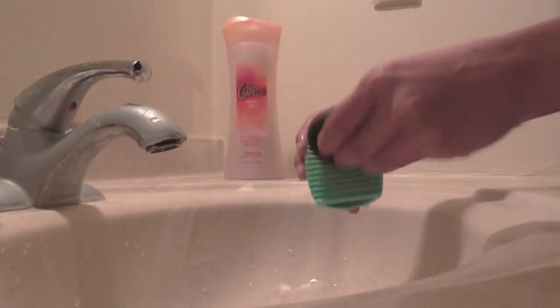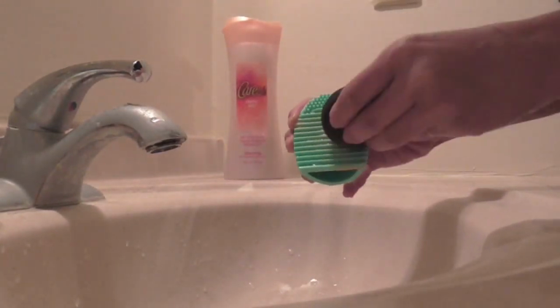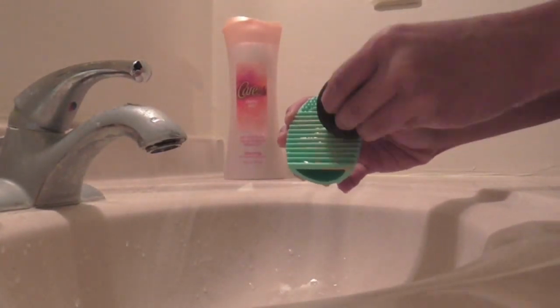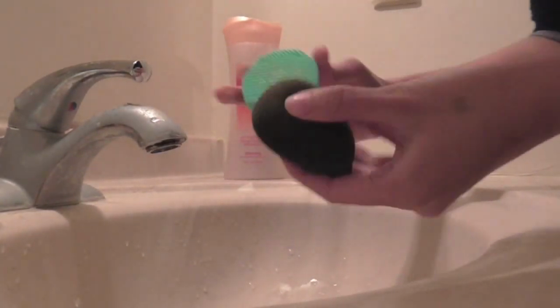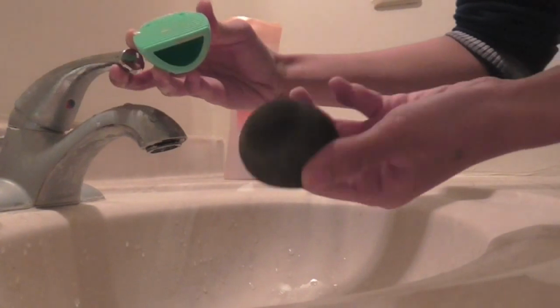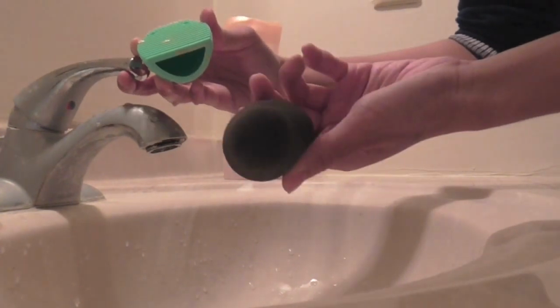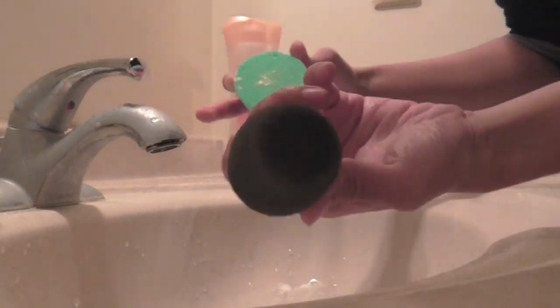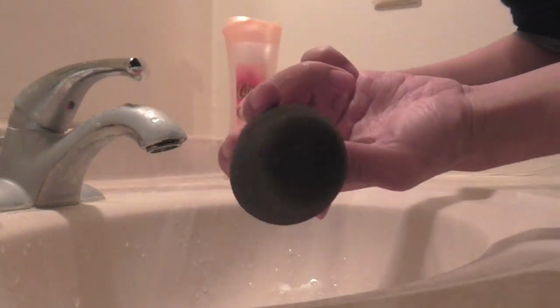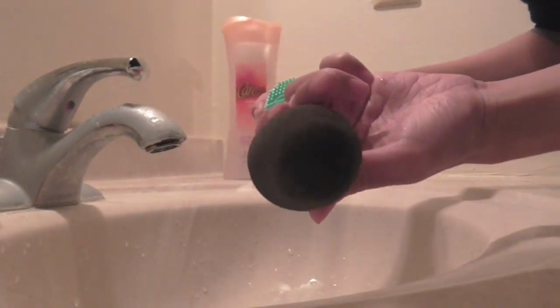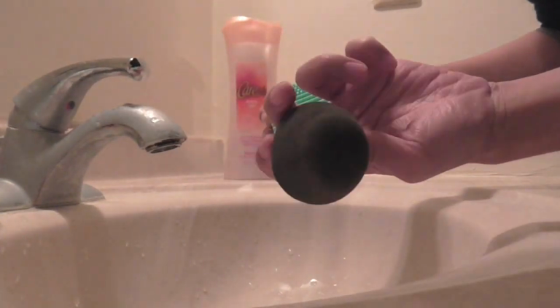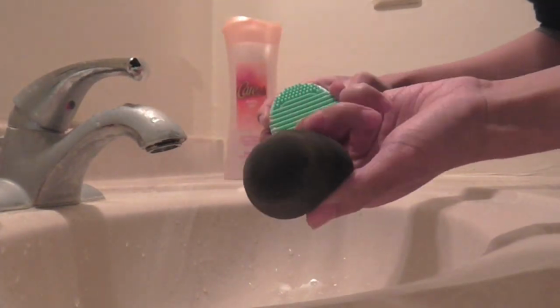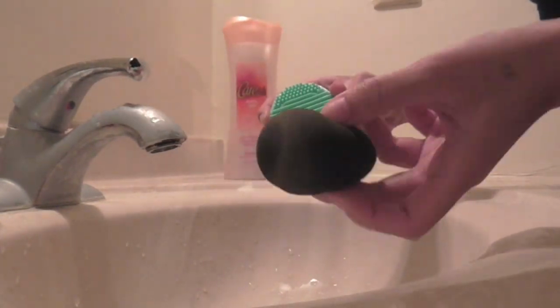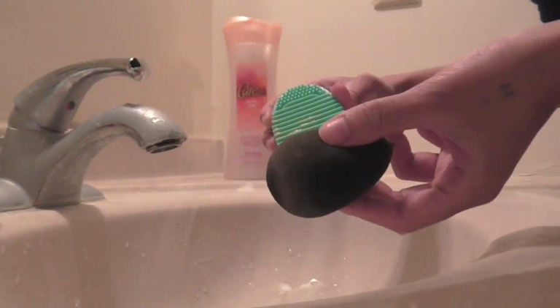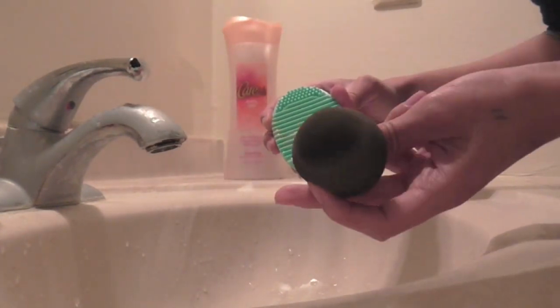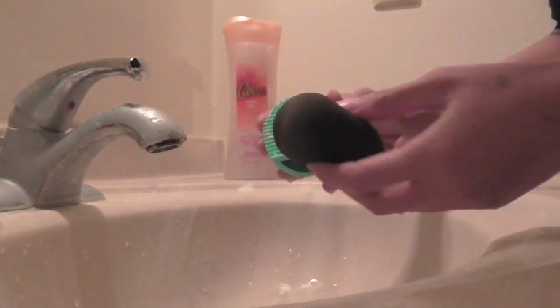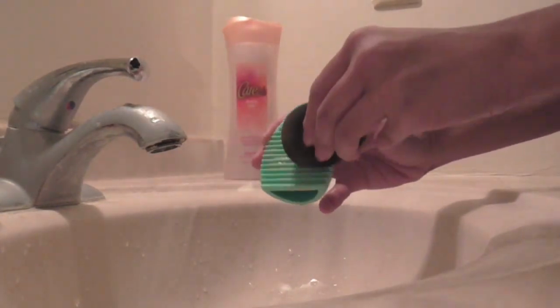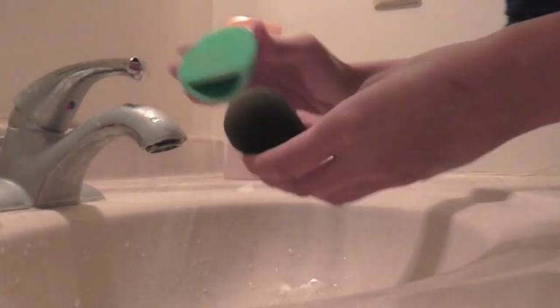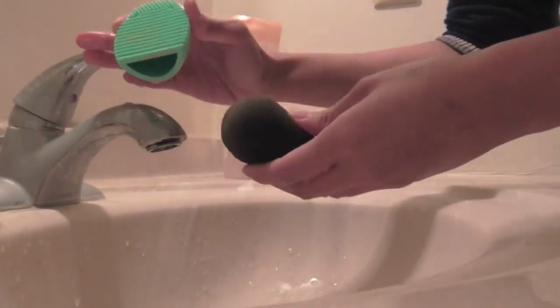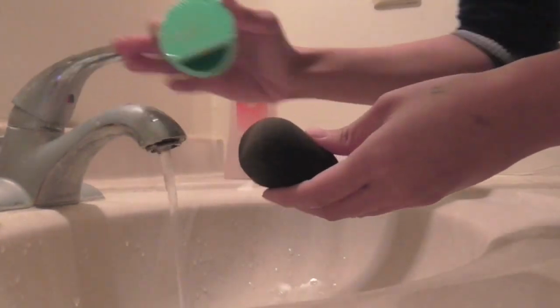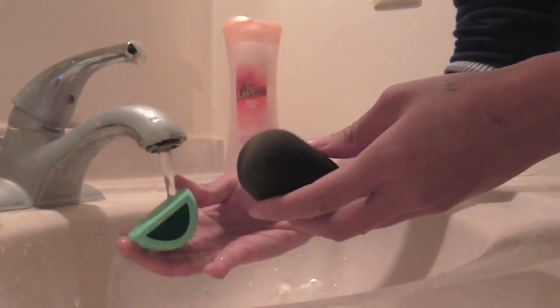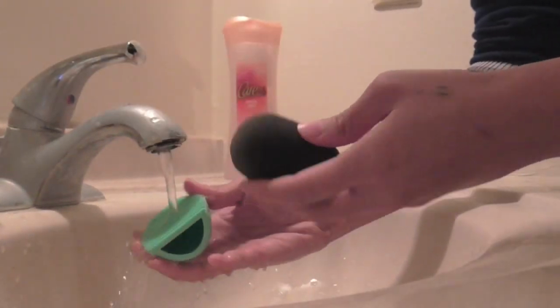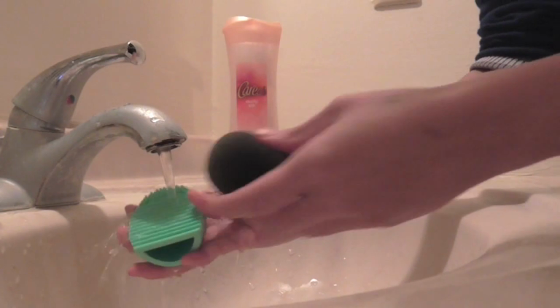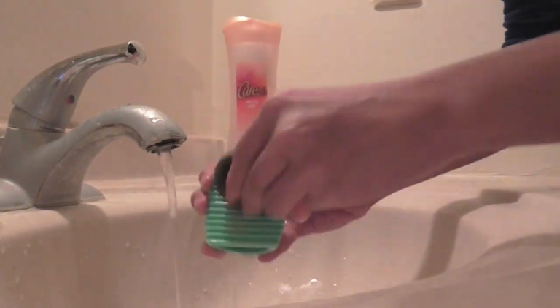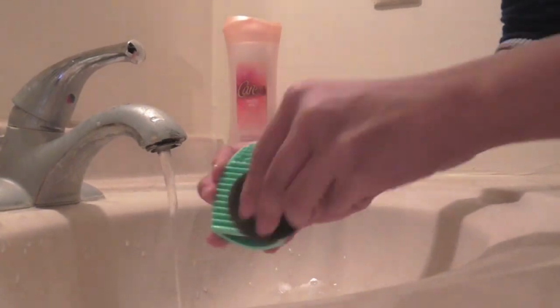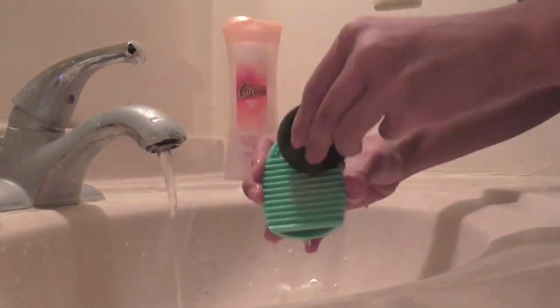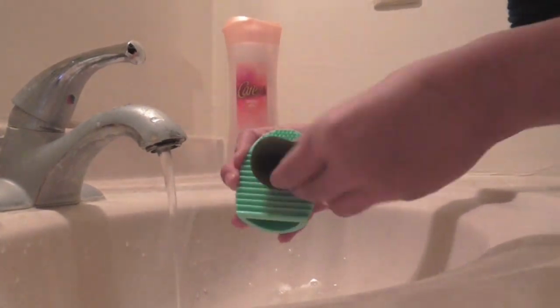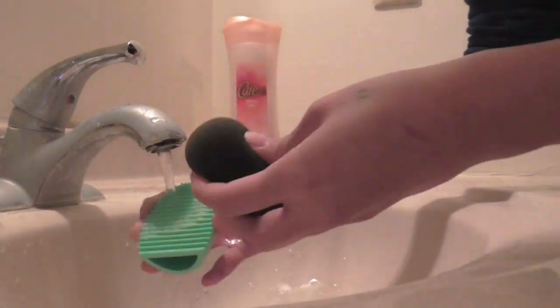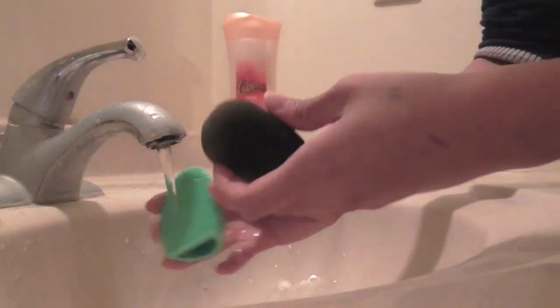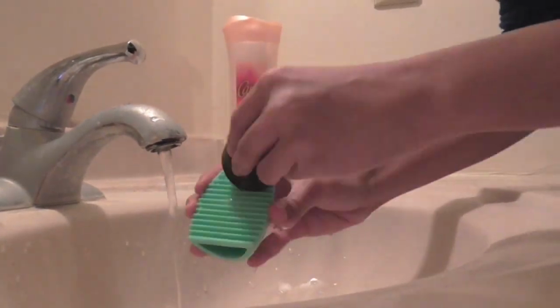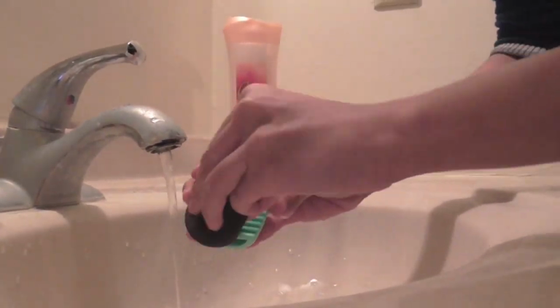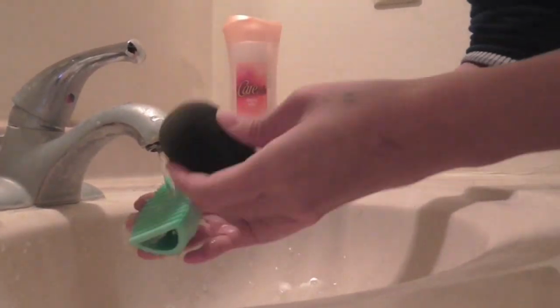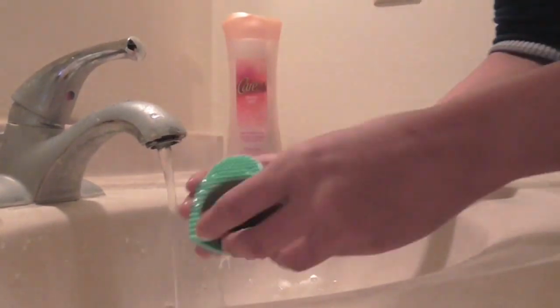You can use antibacterial hand soap or dish soap, then mix that with olive oil. Oil is what gets rid of makeup — that's why makeup removers are so oily.